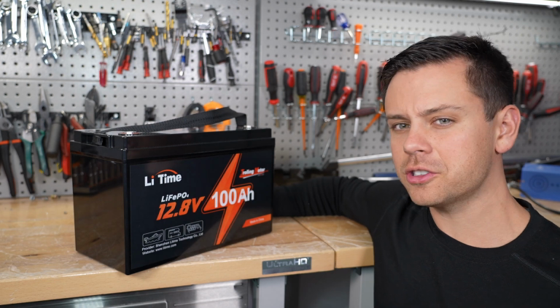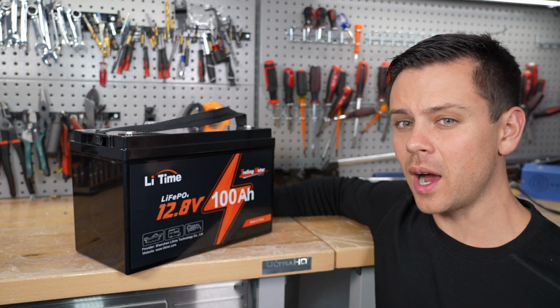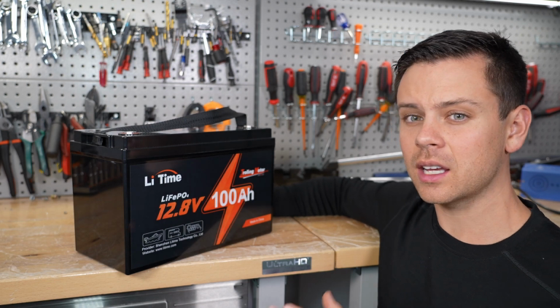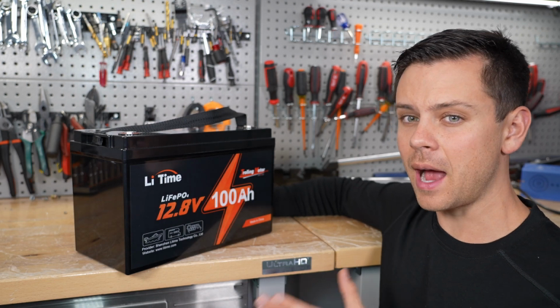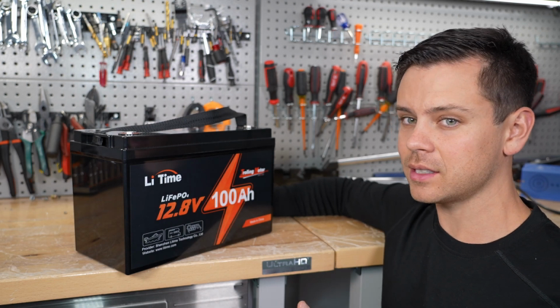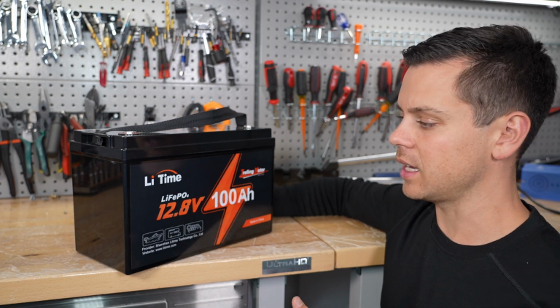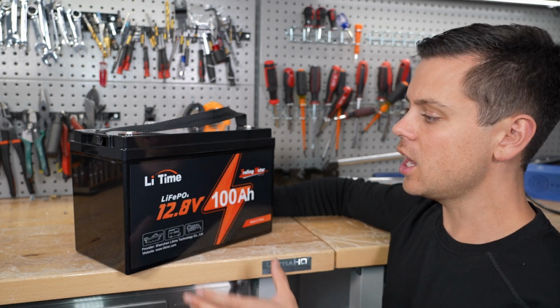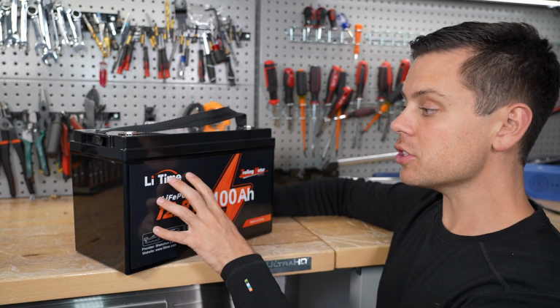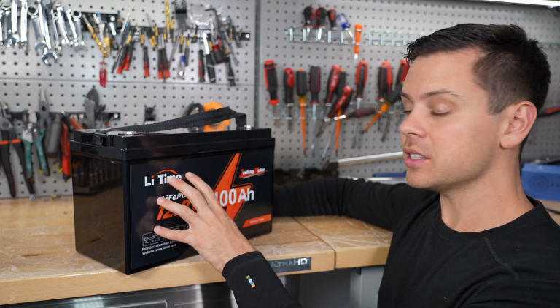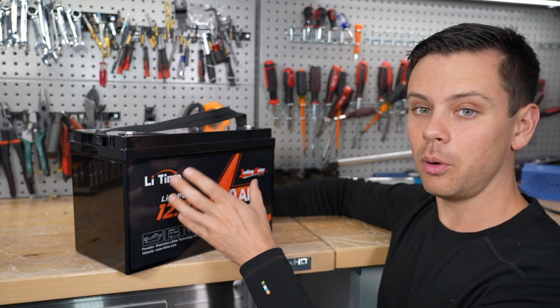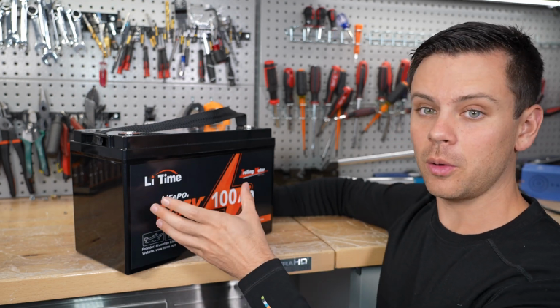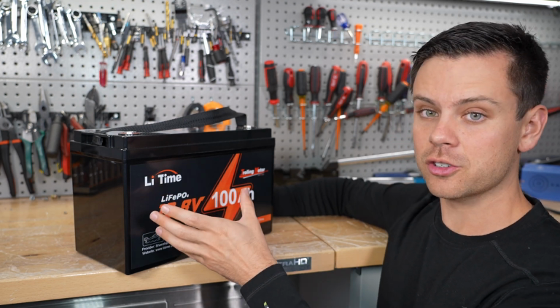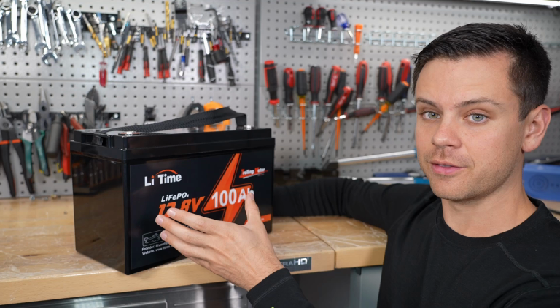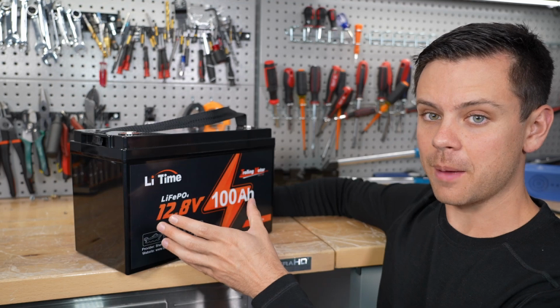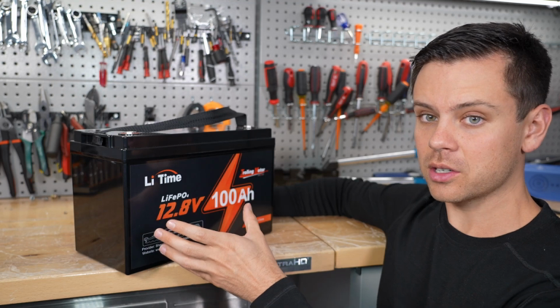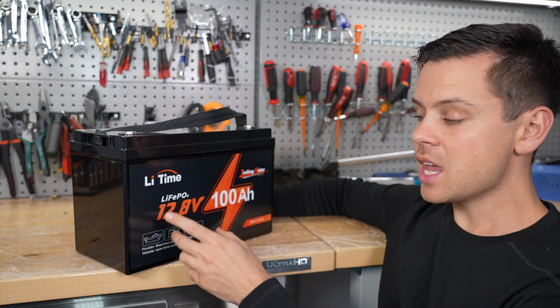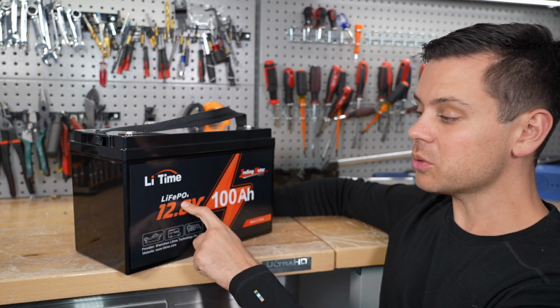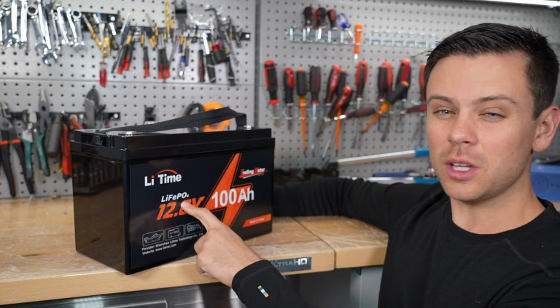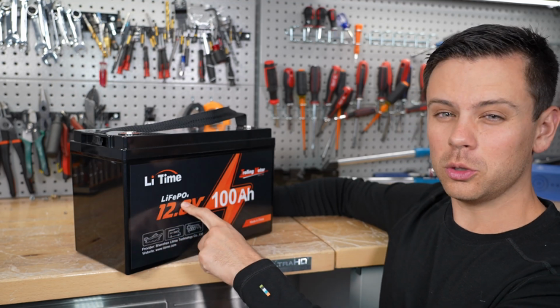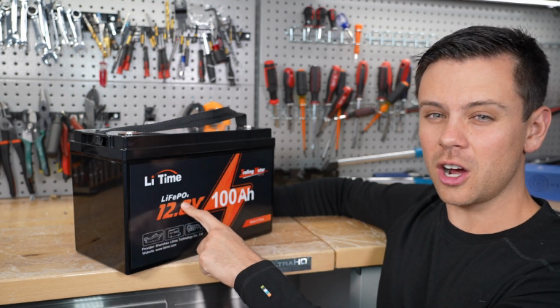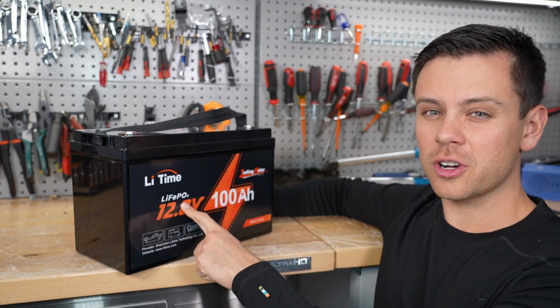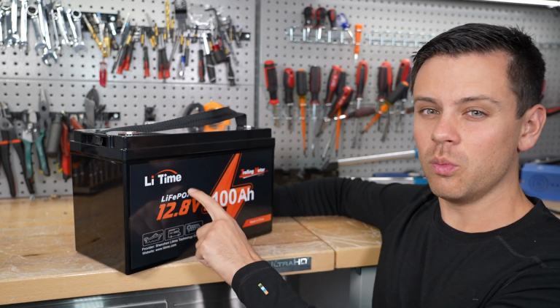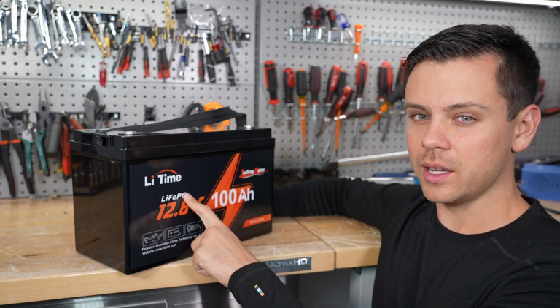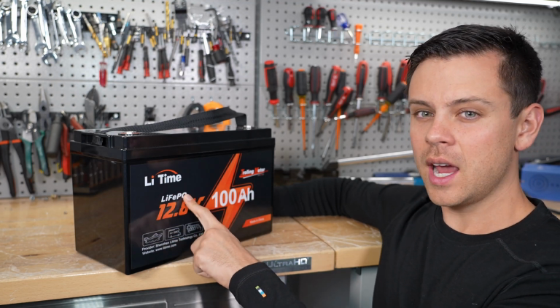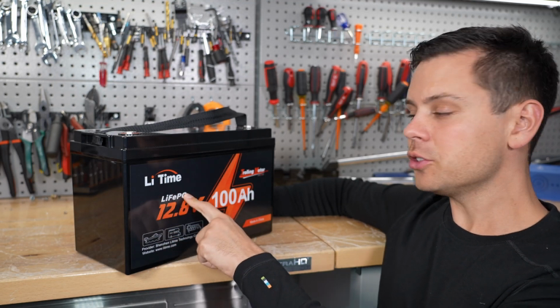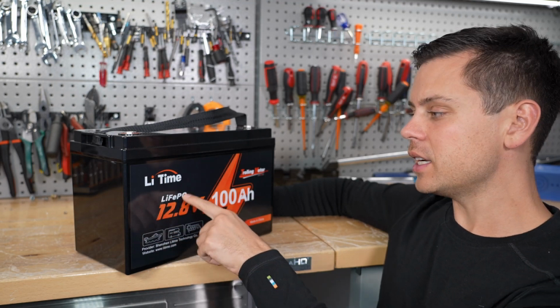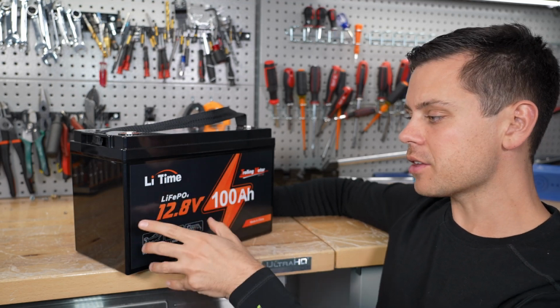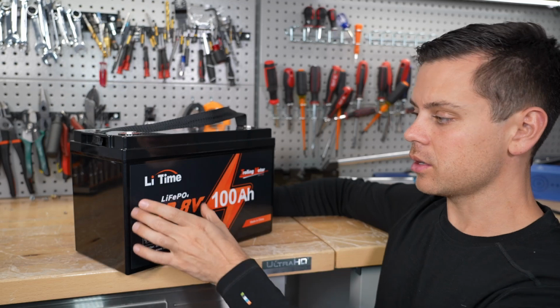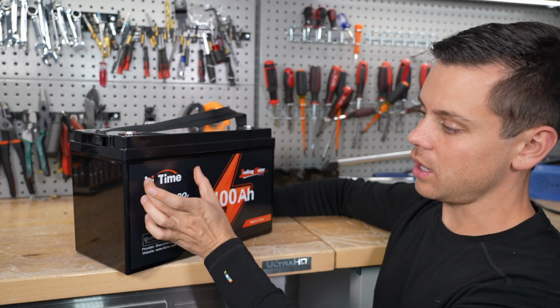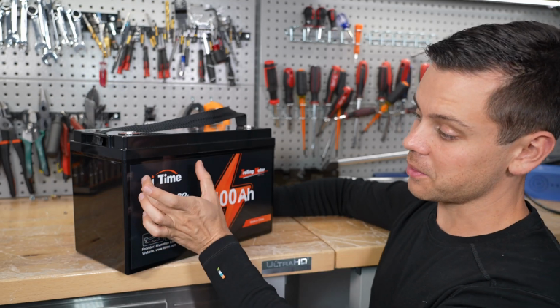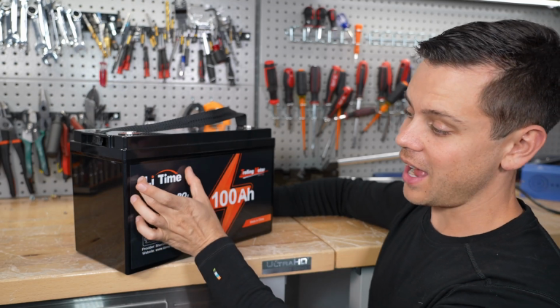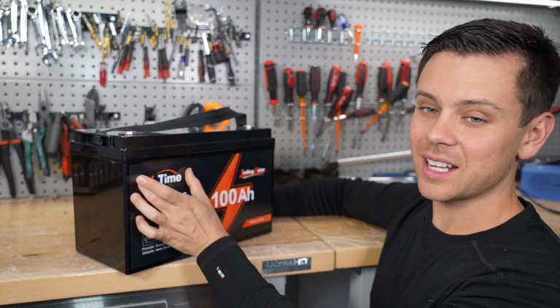I did a capacity test. Usually these pull about 104 amp hours. This one only pulled 101. And I also had another one of their past name model to compare.